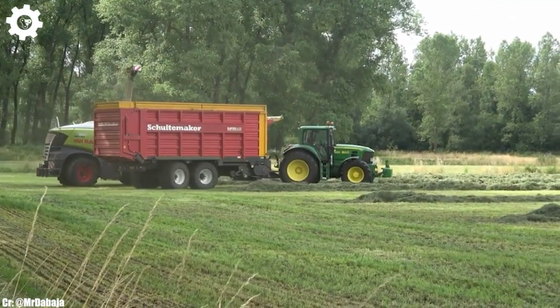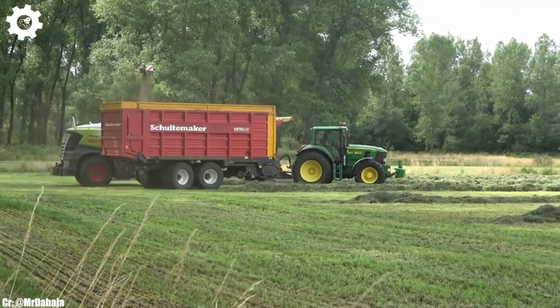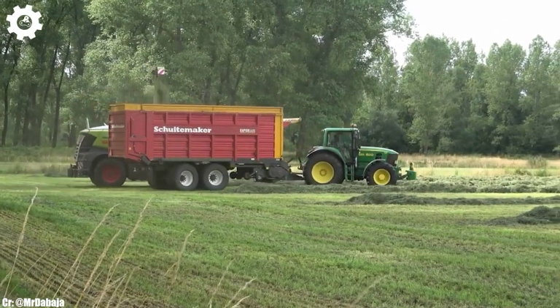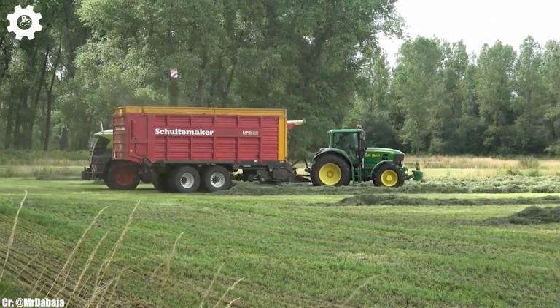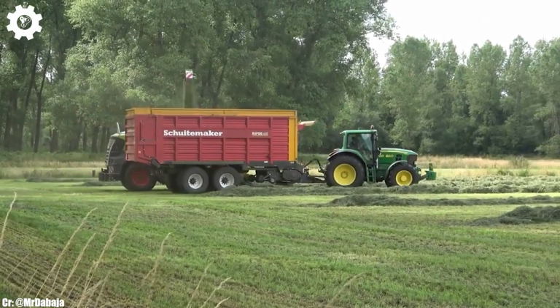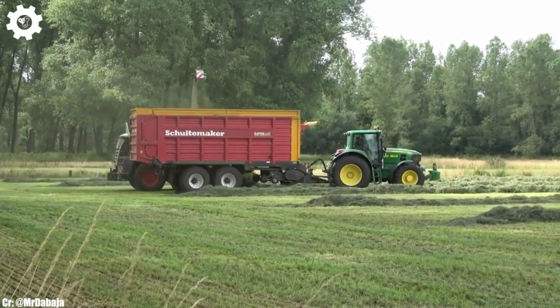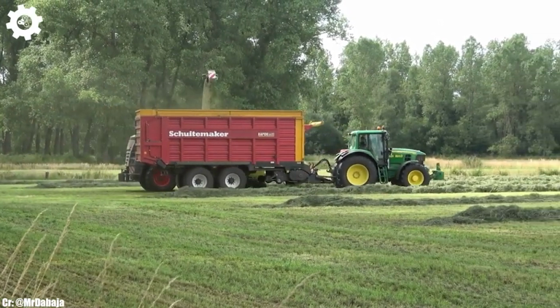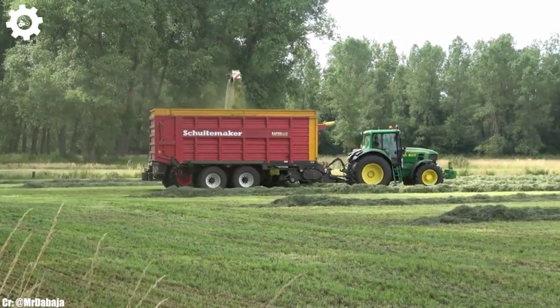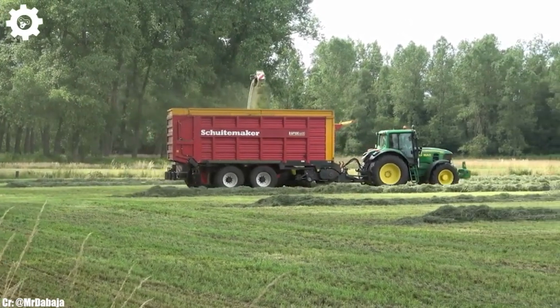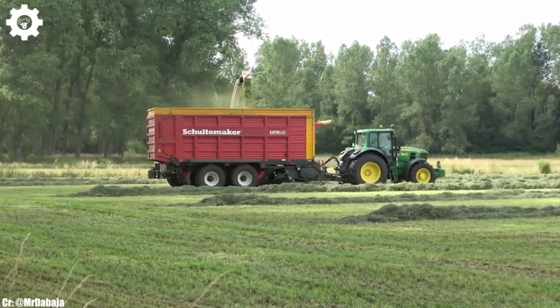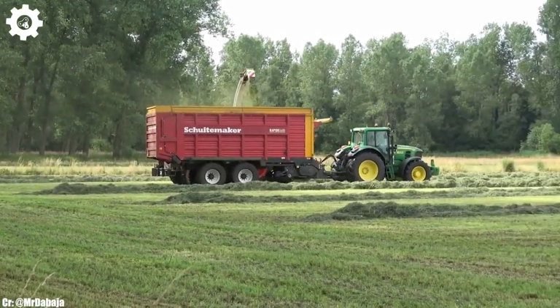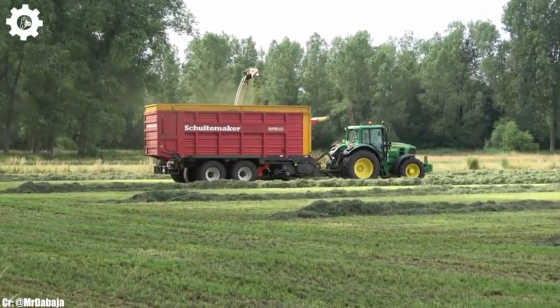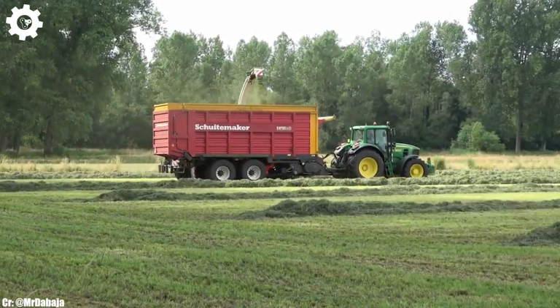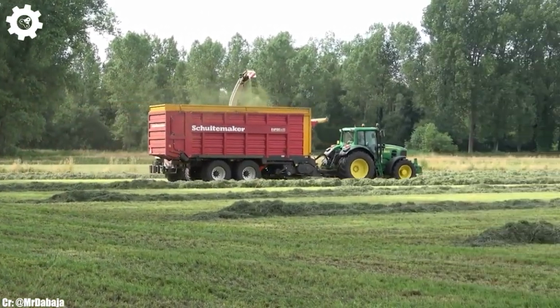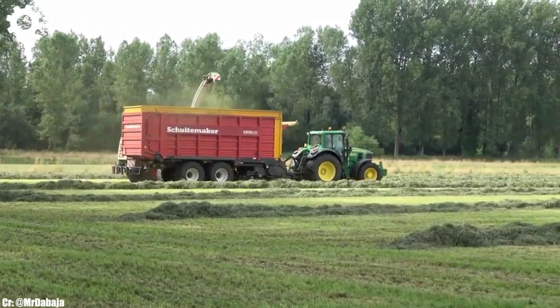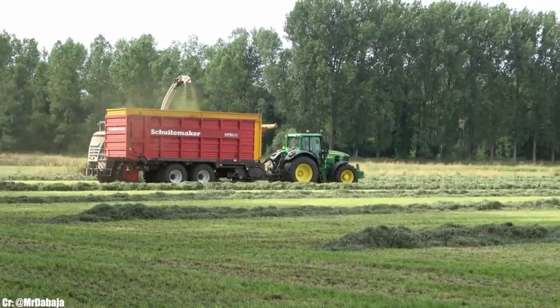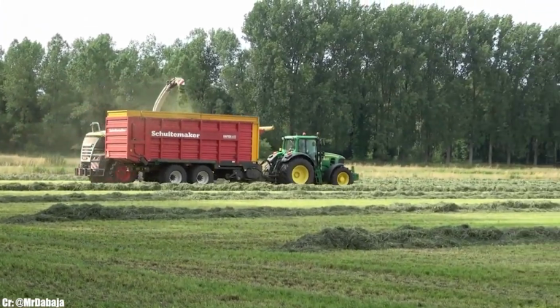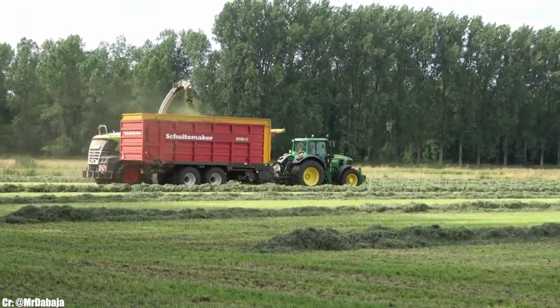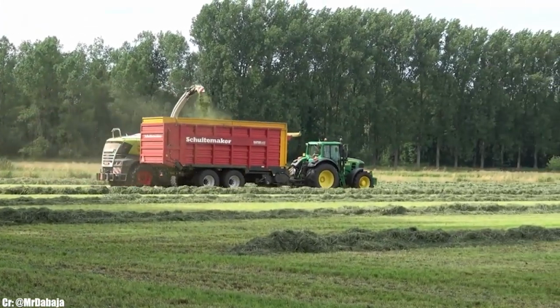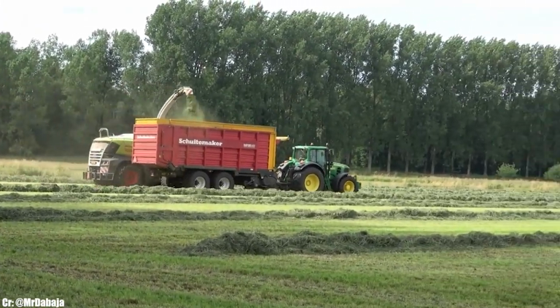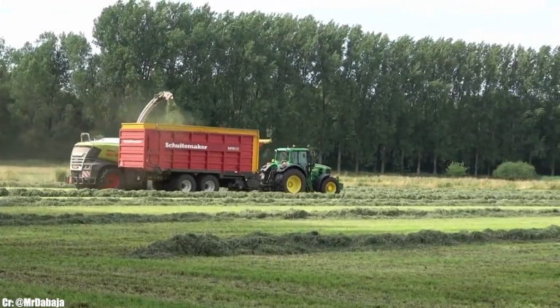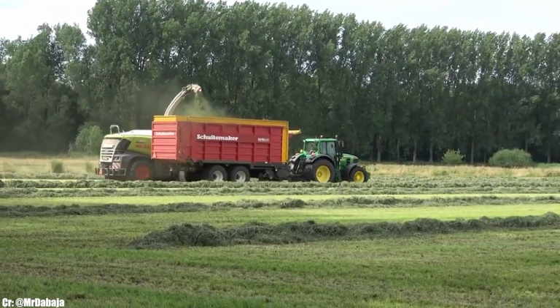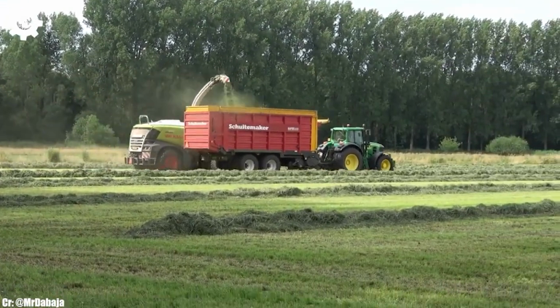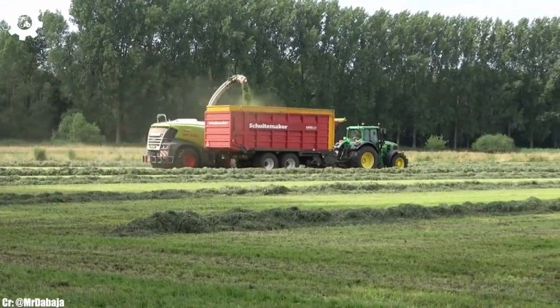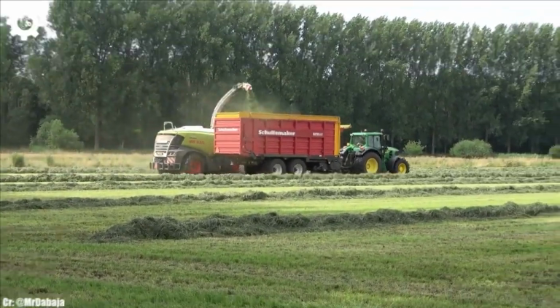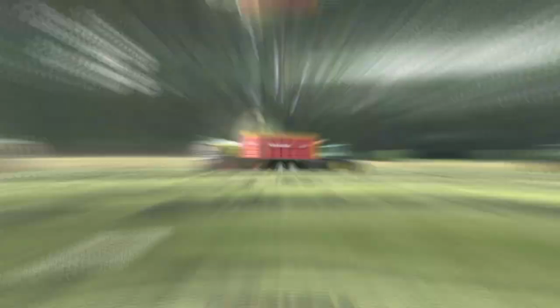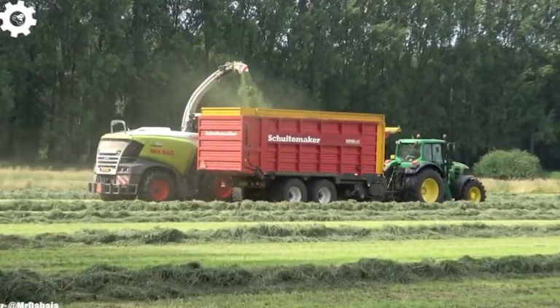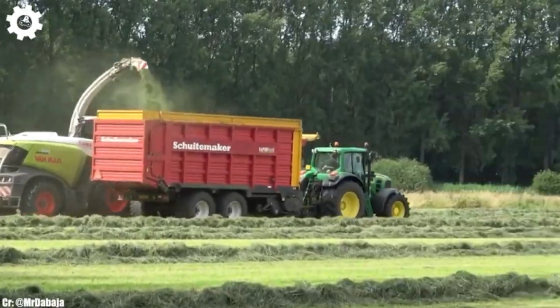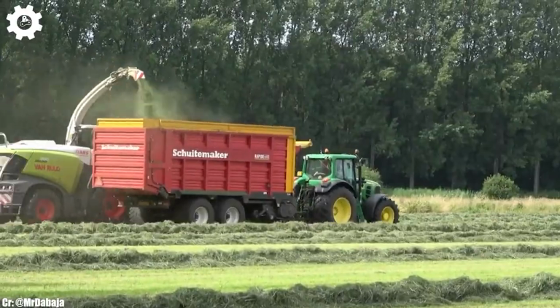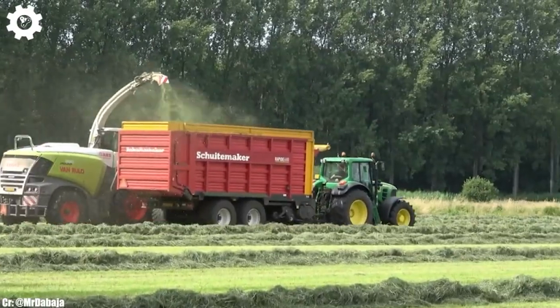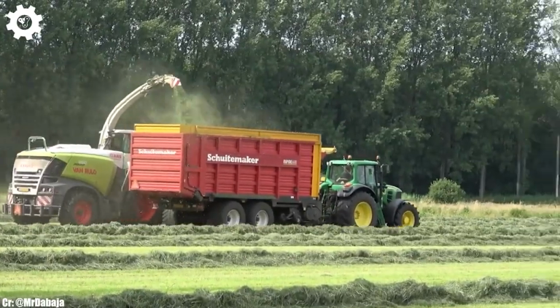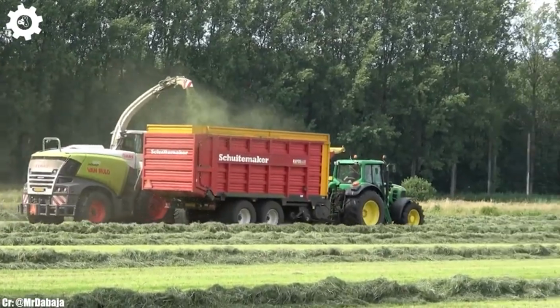The Jaguar 950 boasts Claas's advanced VMAX drum and shredlage technology, guaranteeing exceptional chopping quality even in challenging crop conditions, resulting in high-quality silage production and minimal losses.